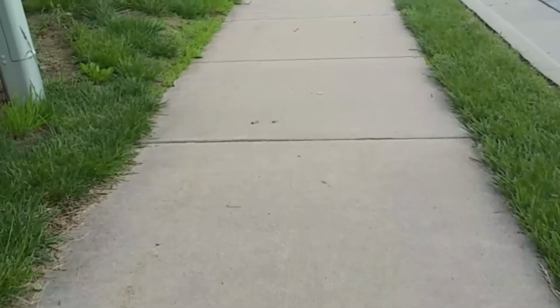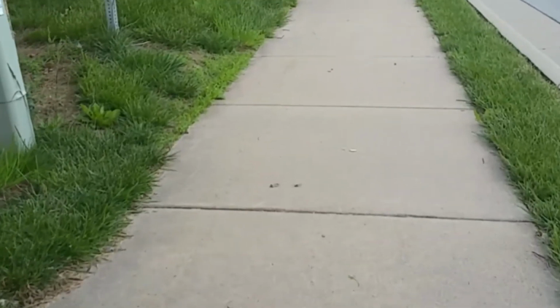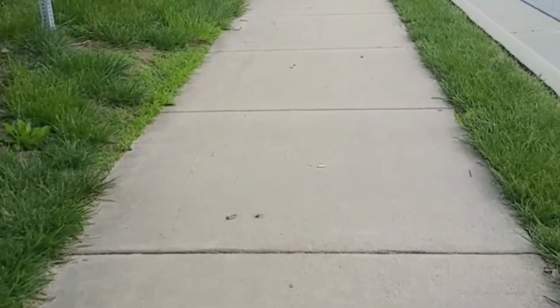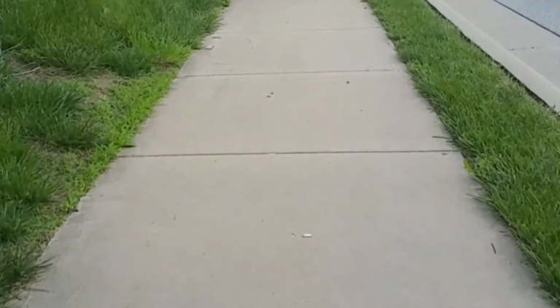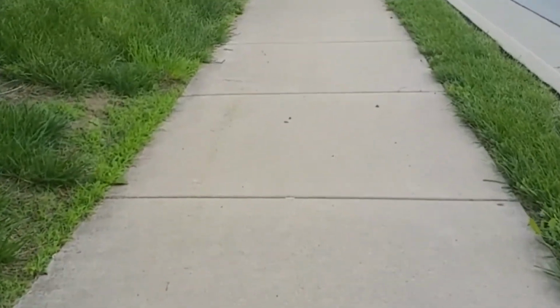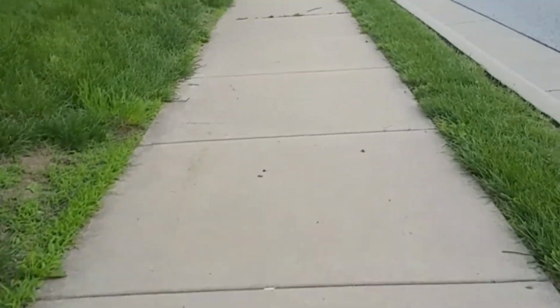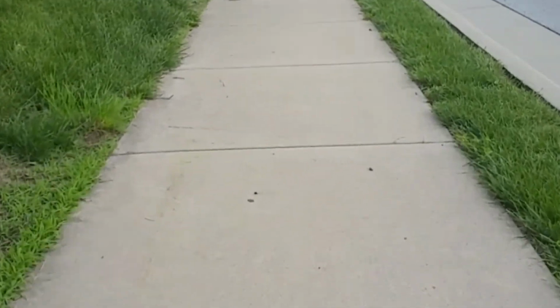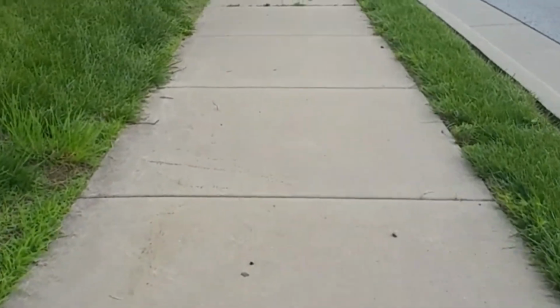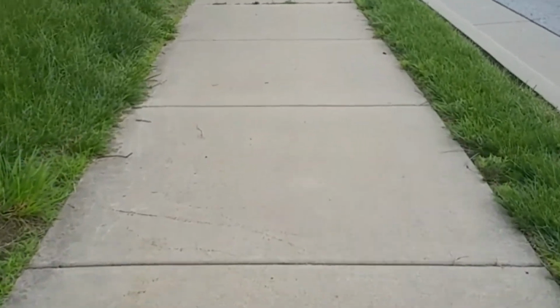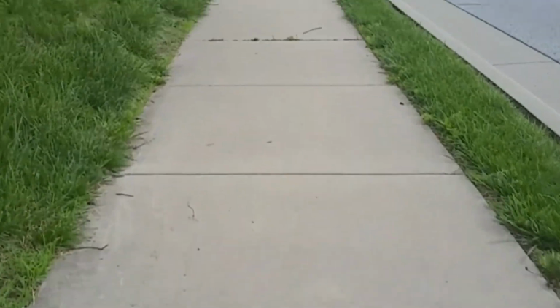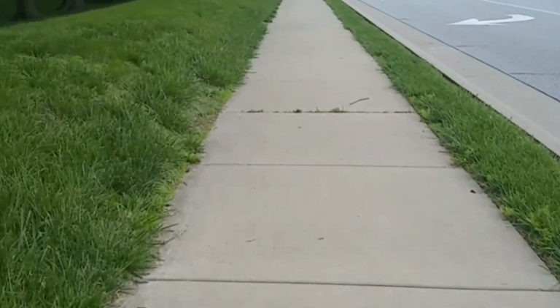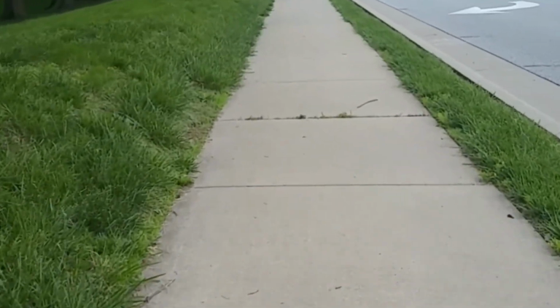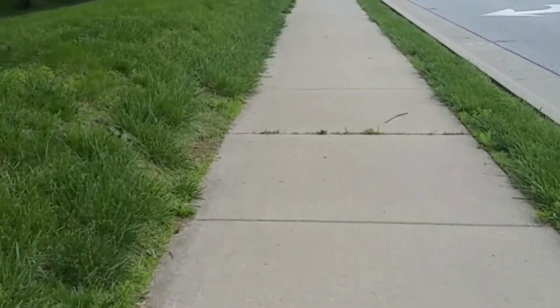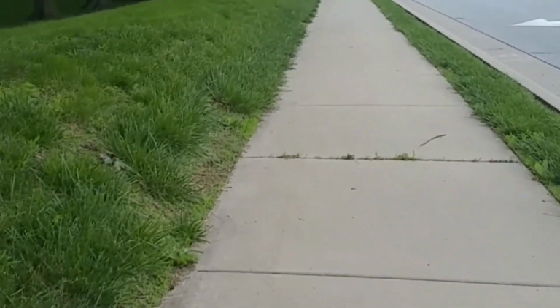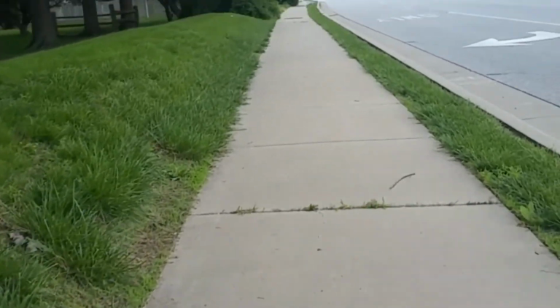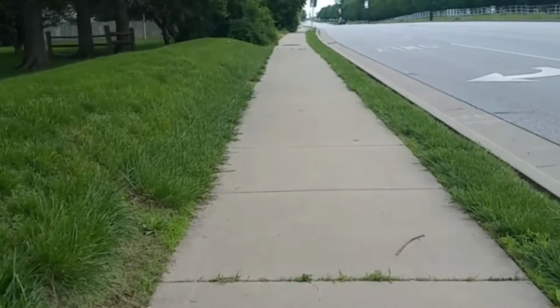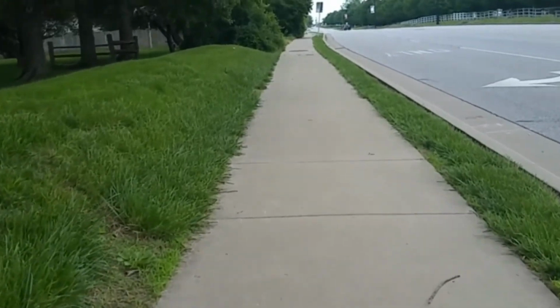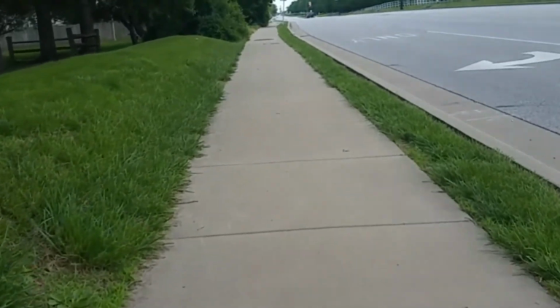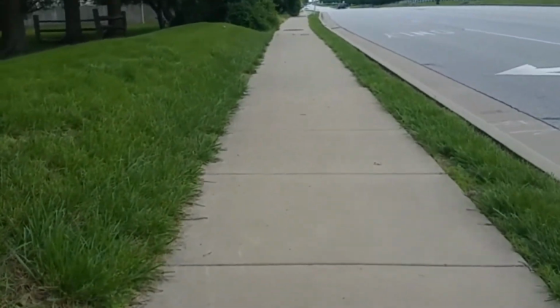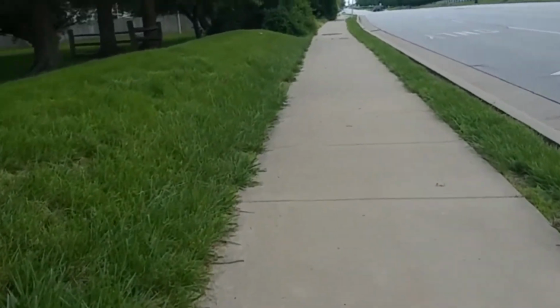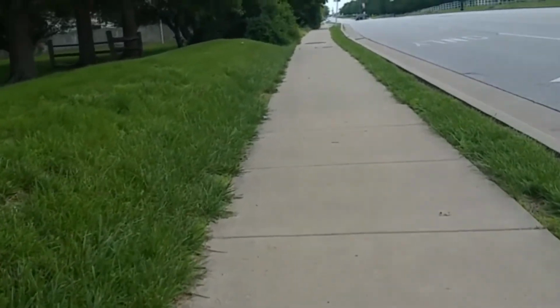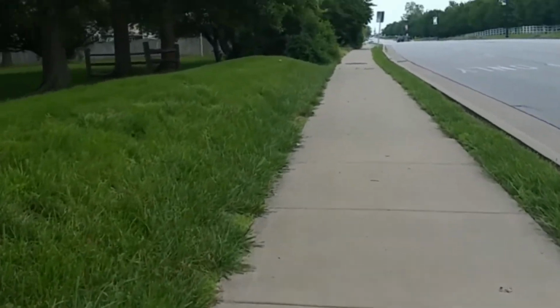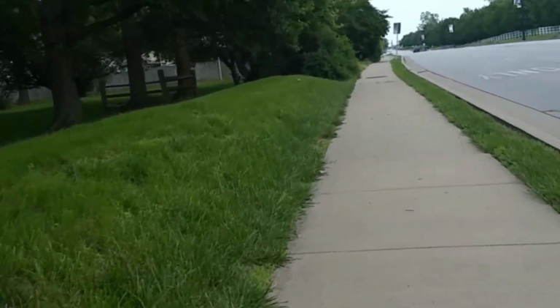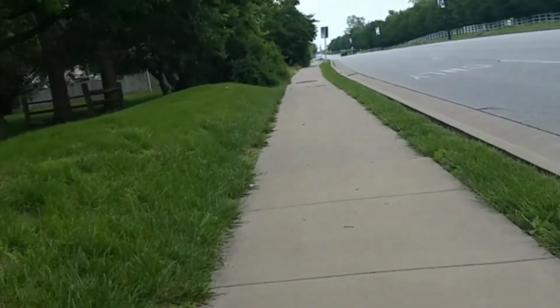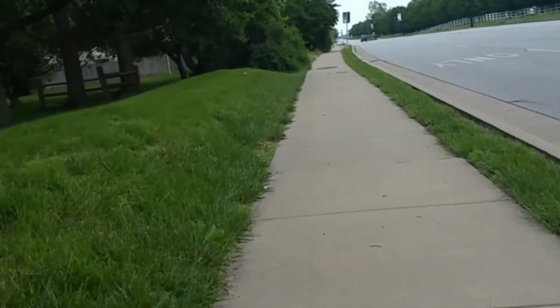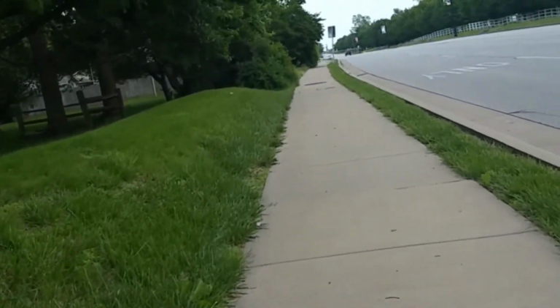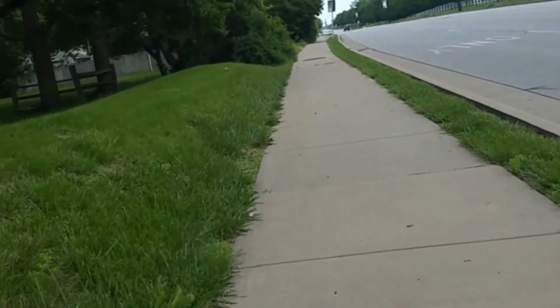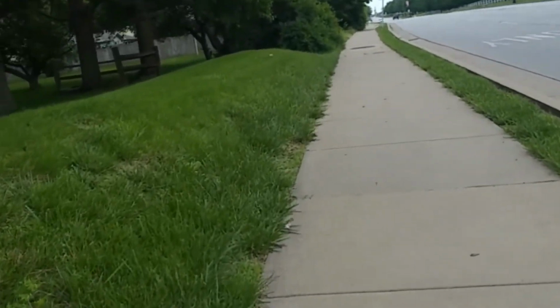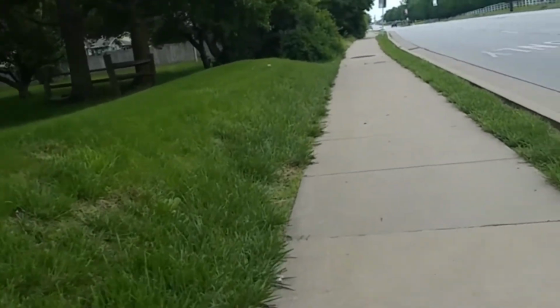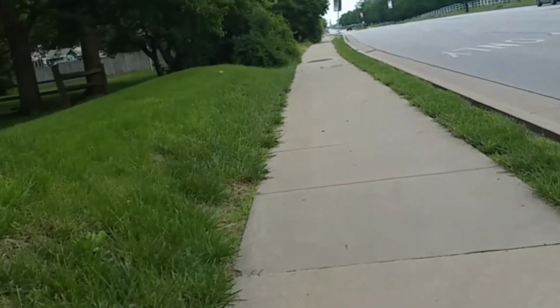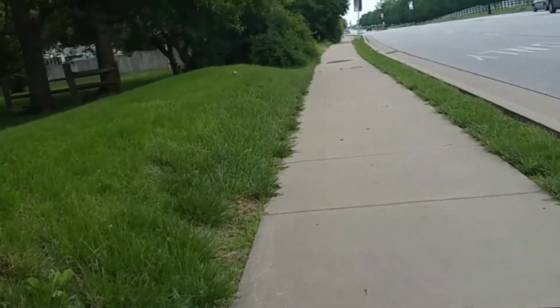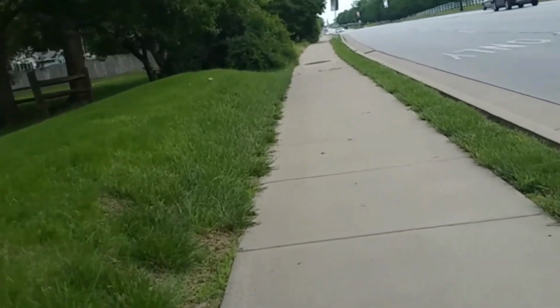This 1,000 step test was rather limited. First of all, it only consisted of one type of activity — walking. I also walked on a very smooth and even surface.